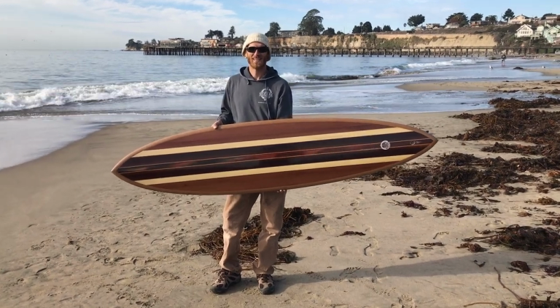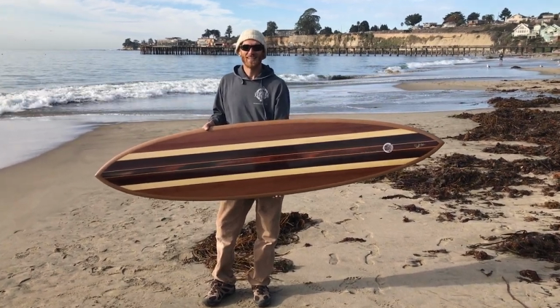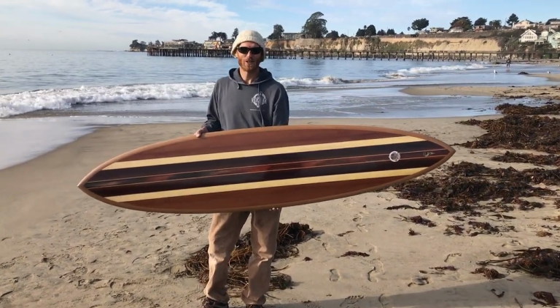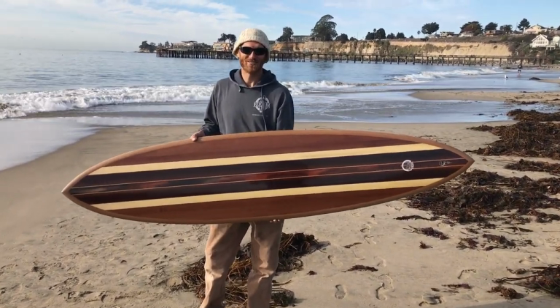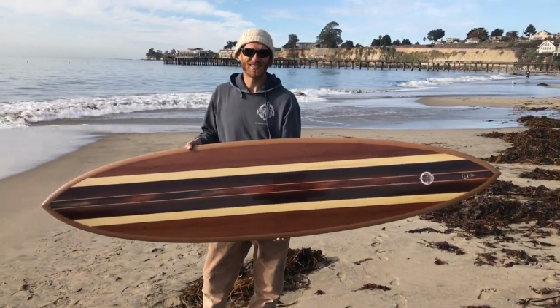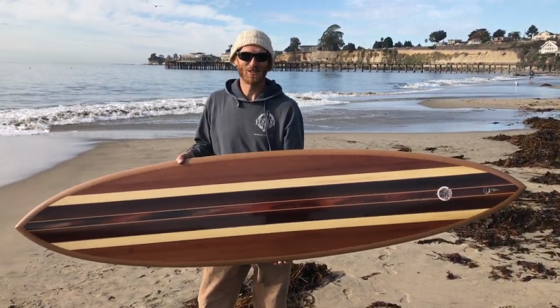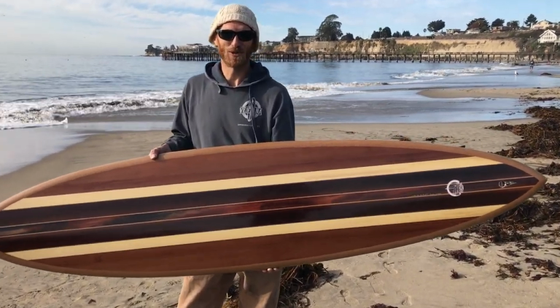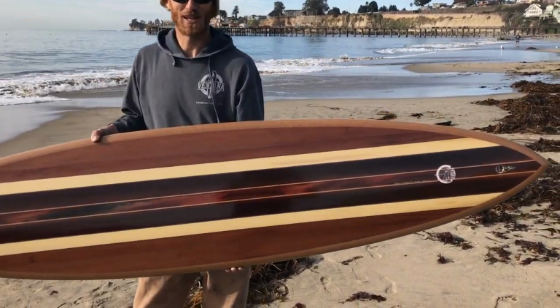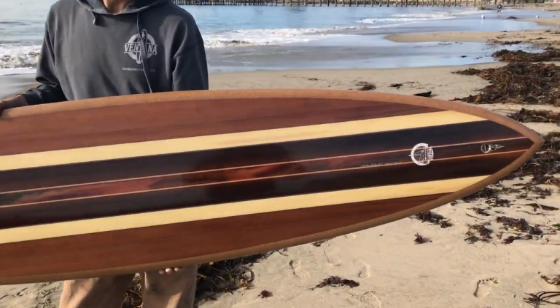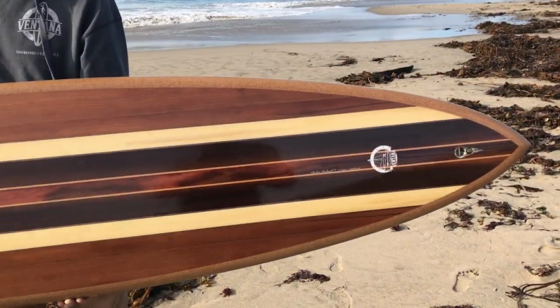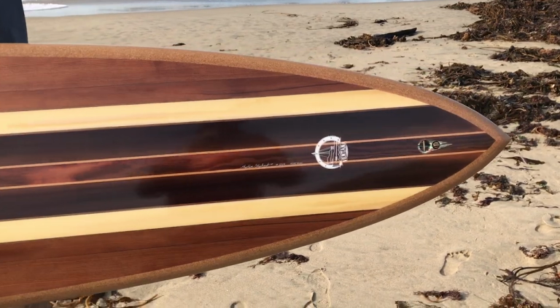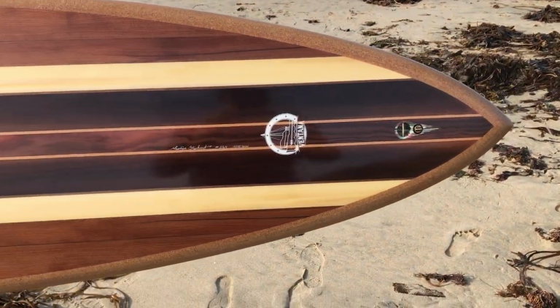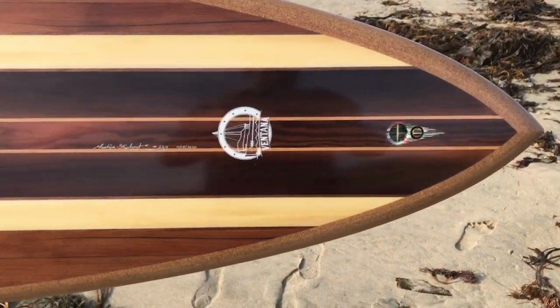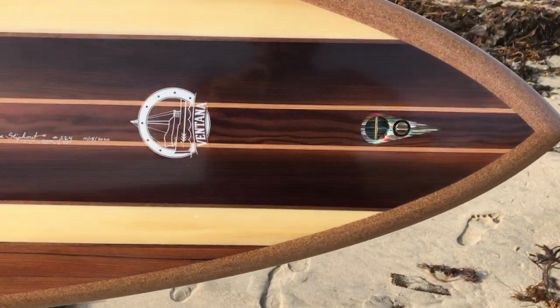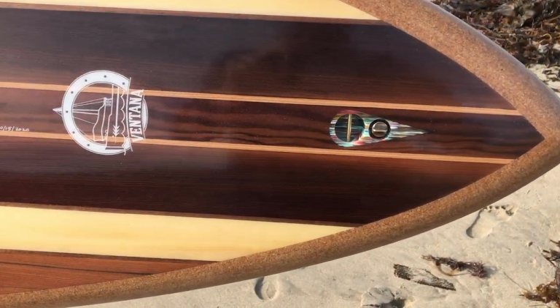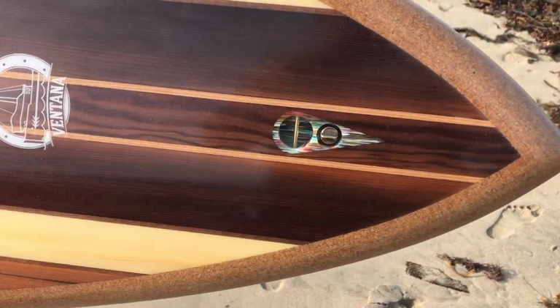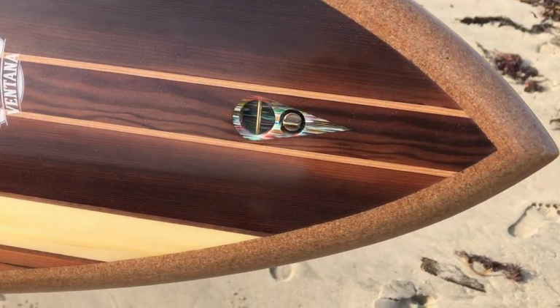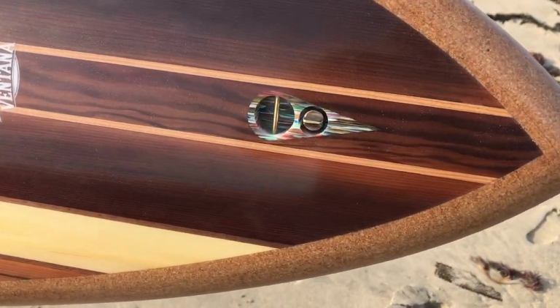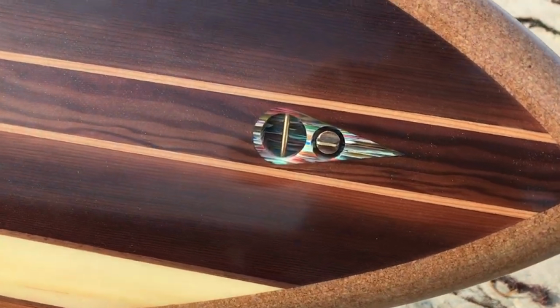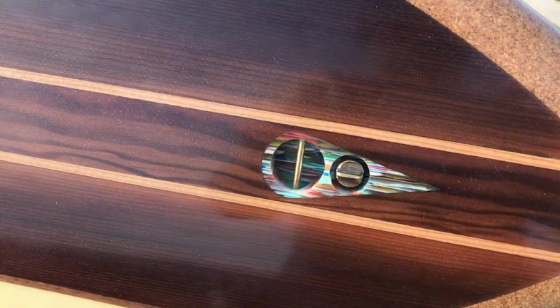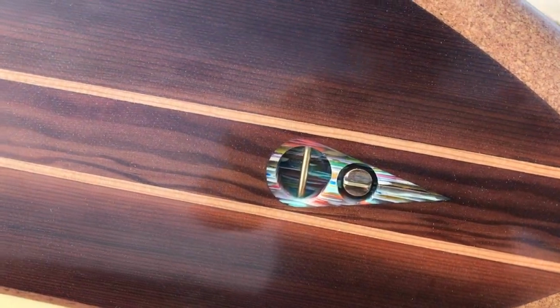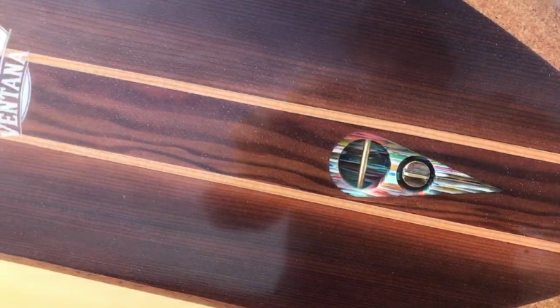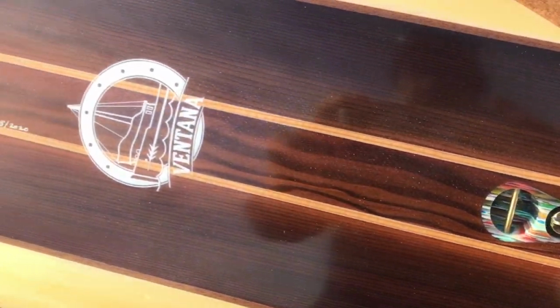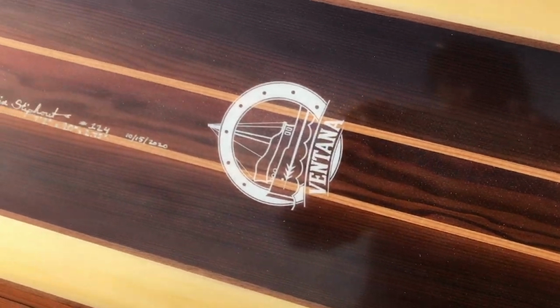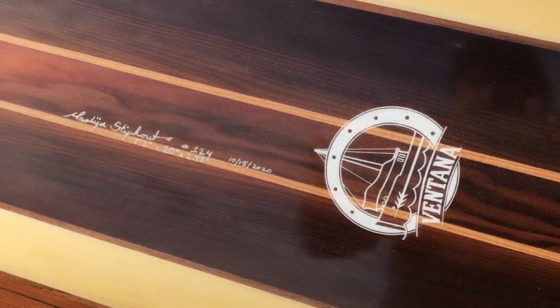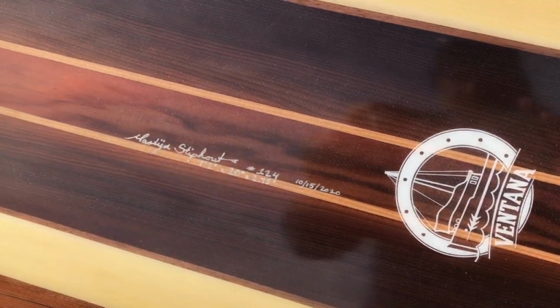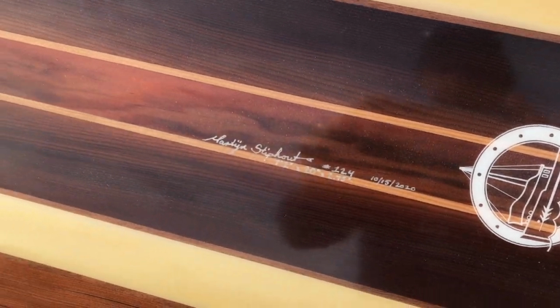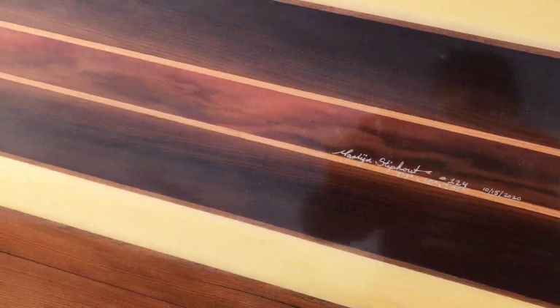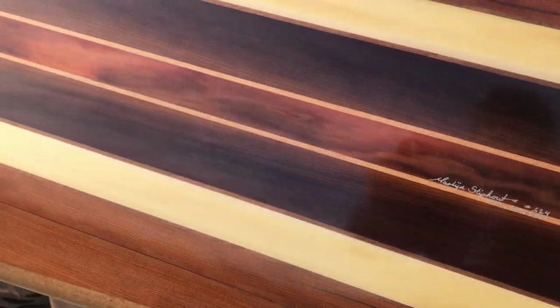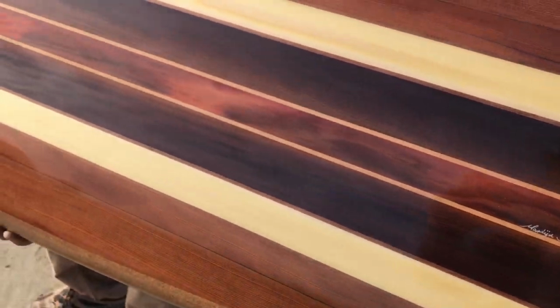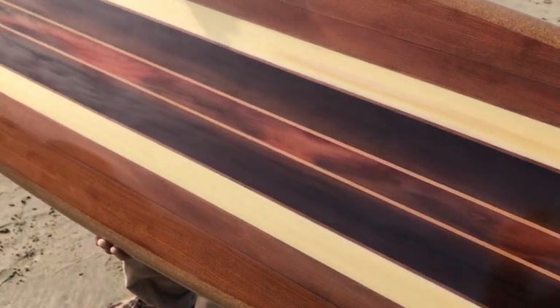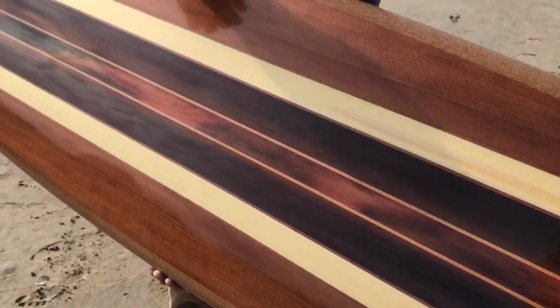Hey folks, here's the newest board coming out of the Ventana shop — a 7'2" lightning bolt style board with a beautiful top deck featuring redwood from the Santa Cruz Beach boardwalk.